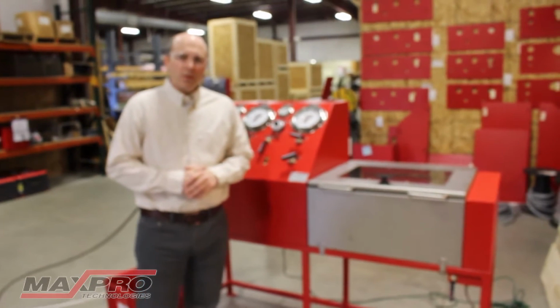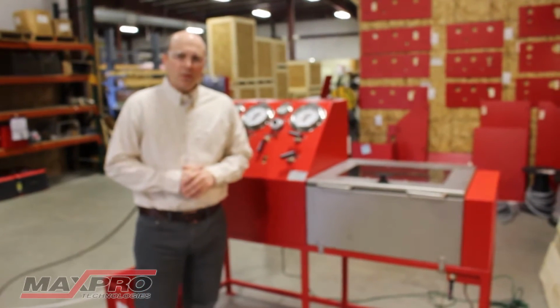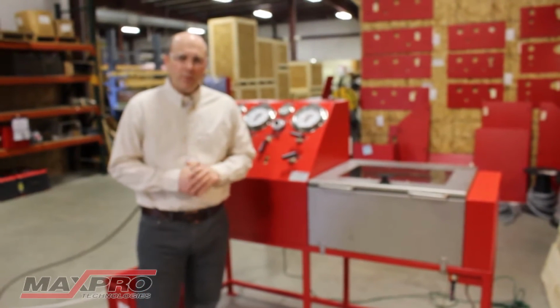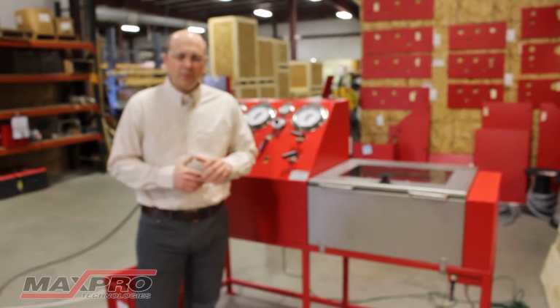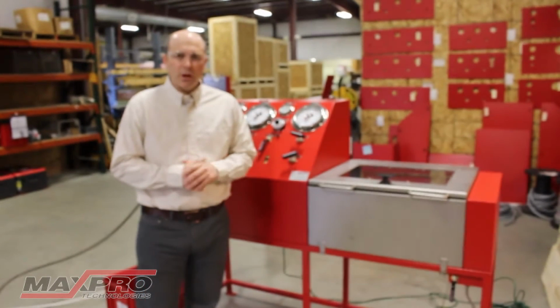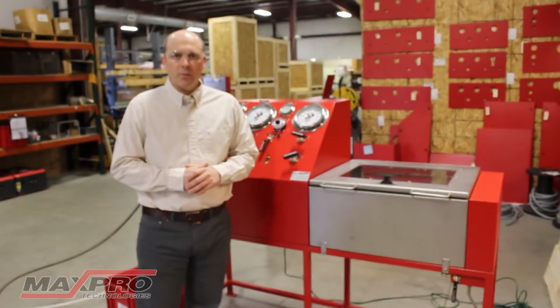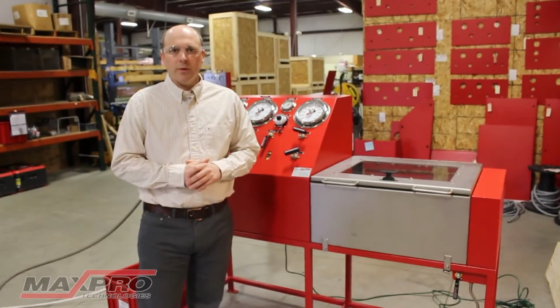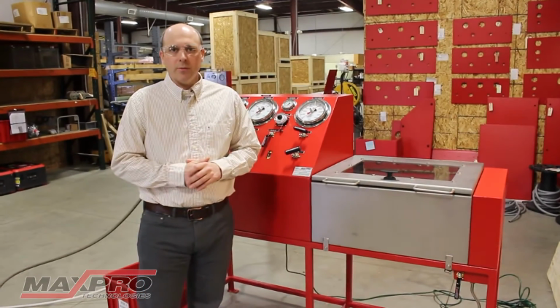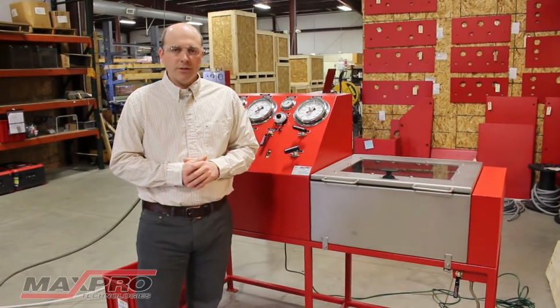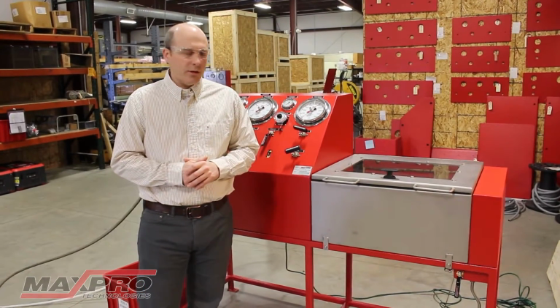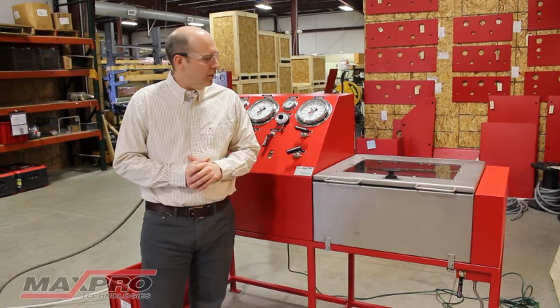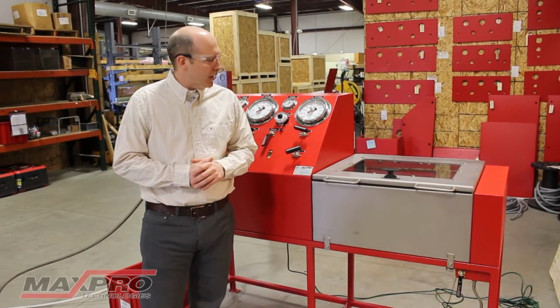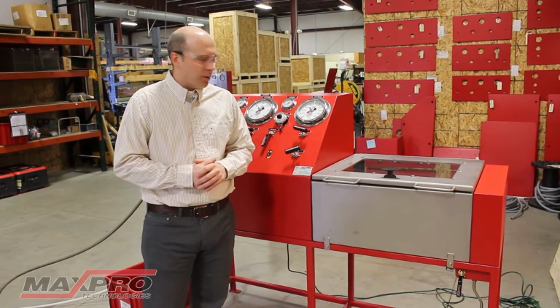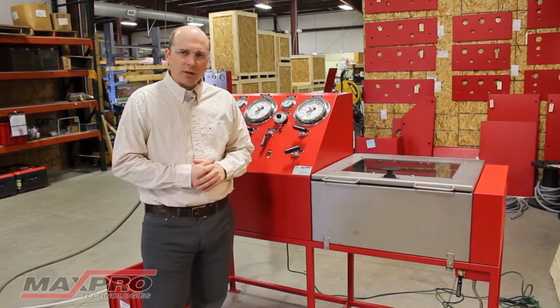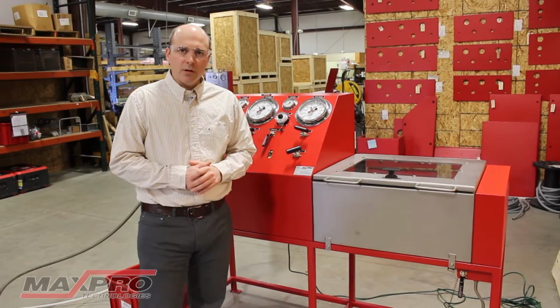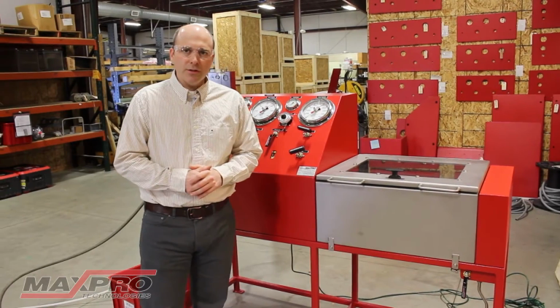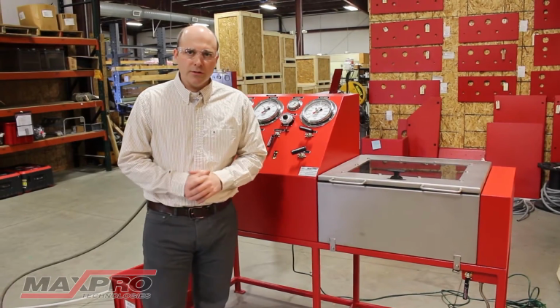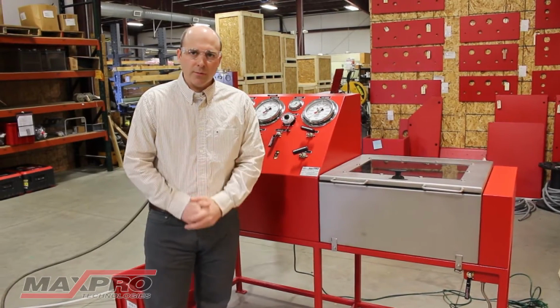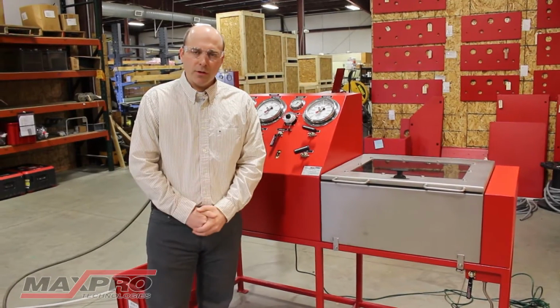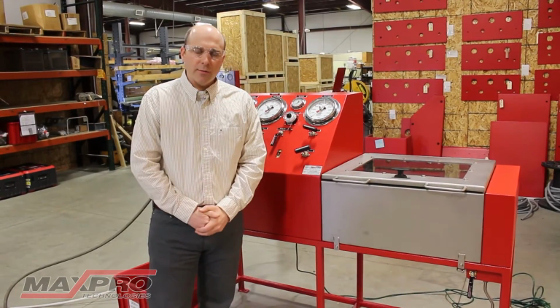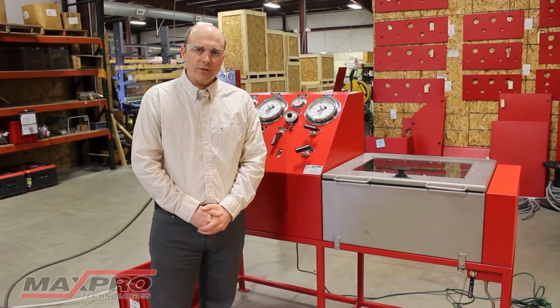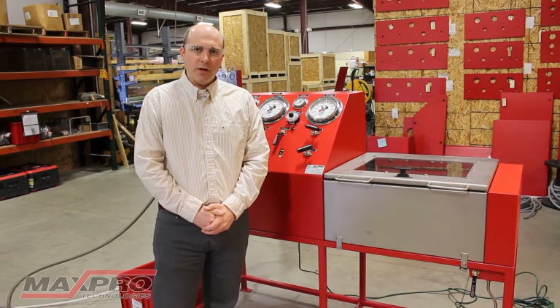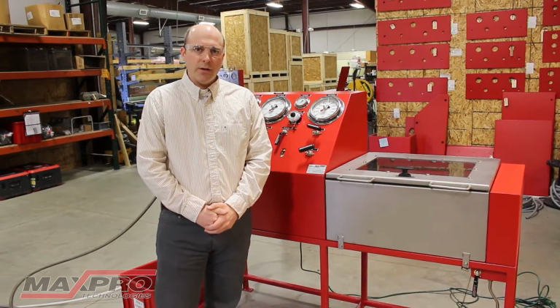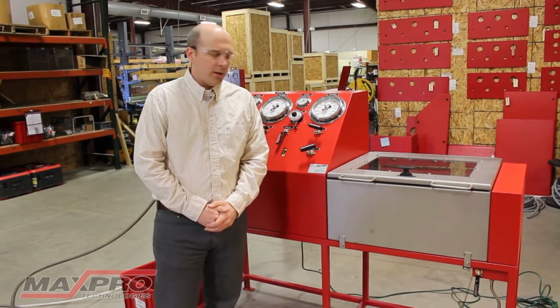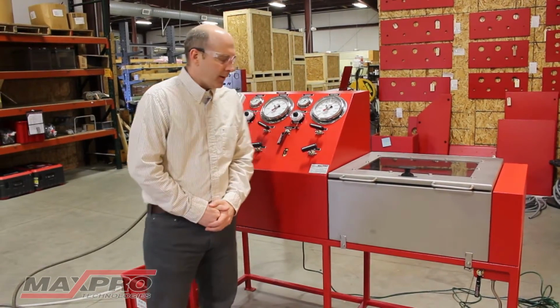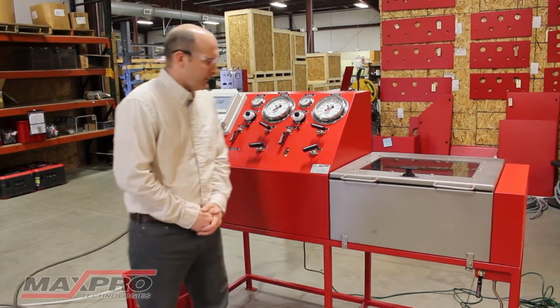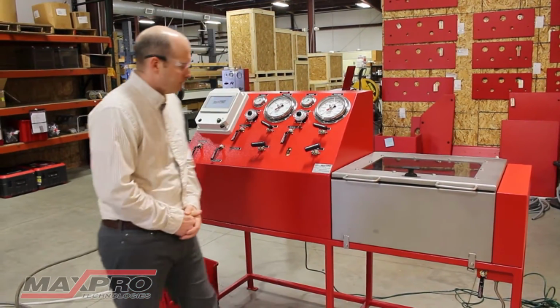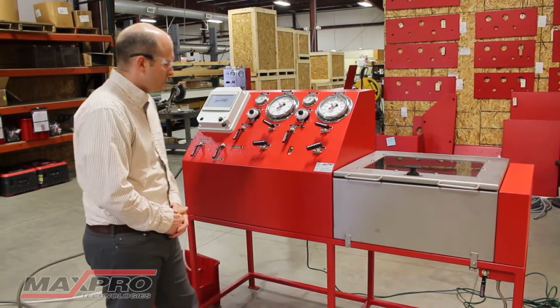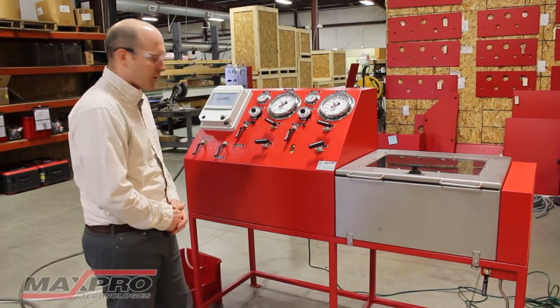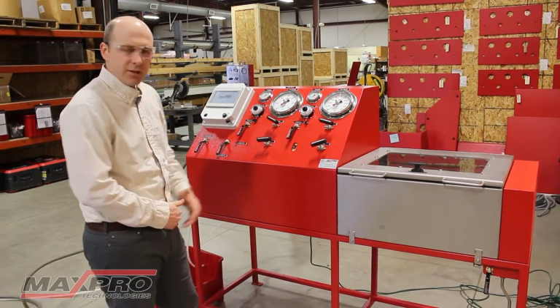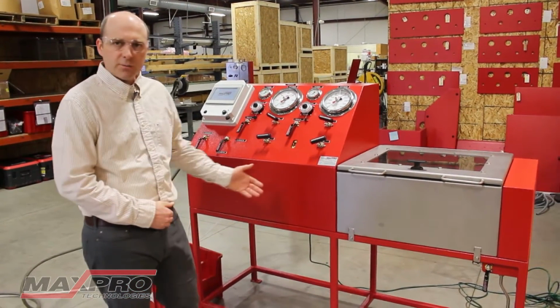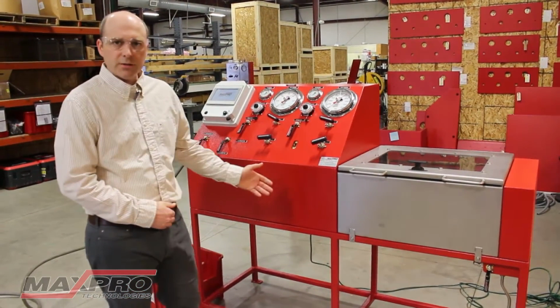Hello, my name is Brad Kamarmi. I'm an engineer here at Max Pro Technologies and I'm going to demonstrate a pressure test bench.